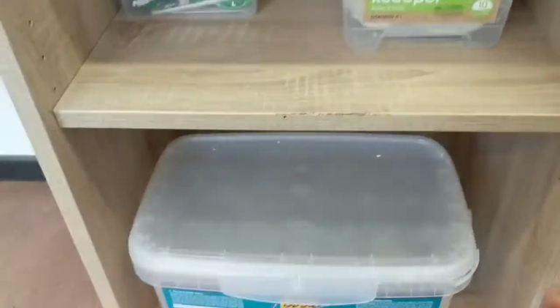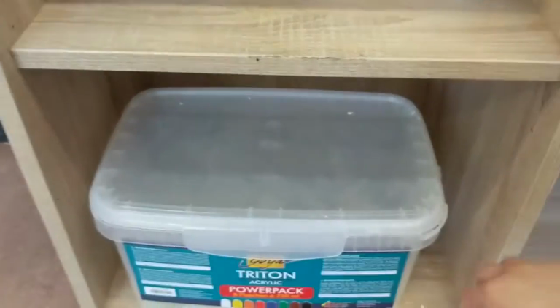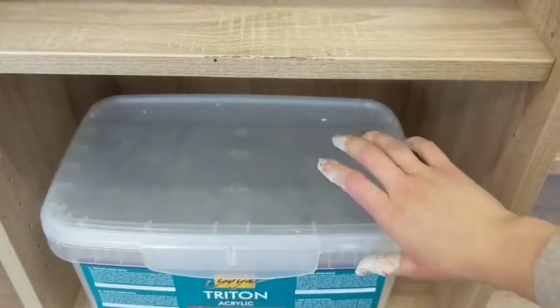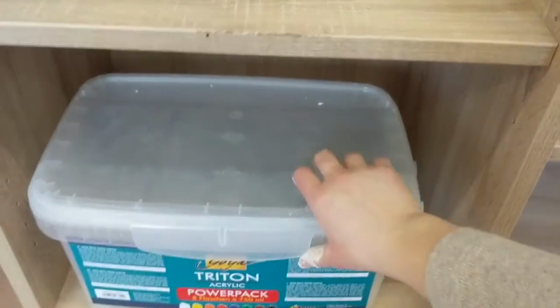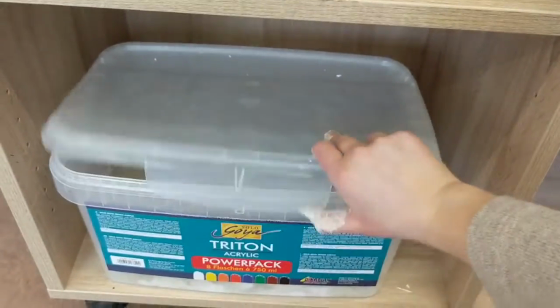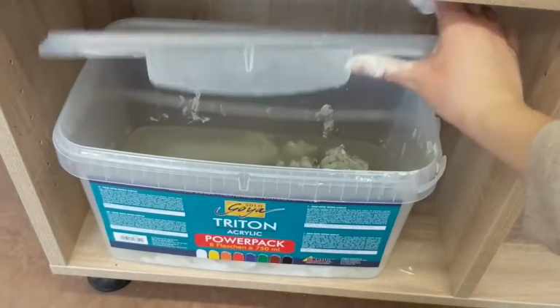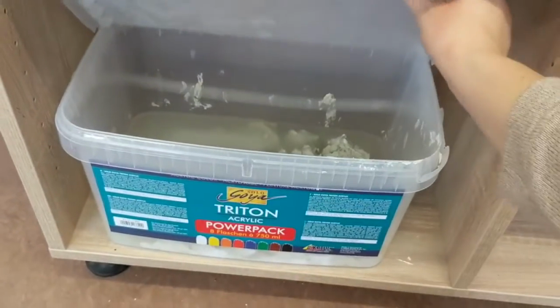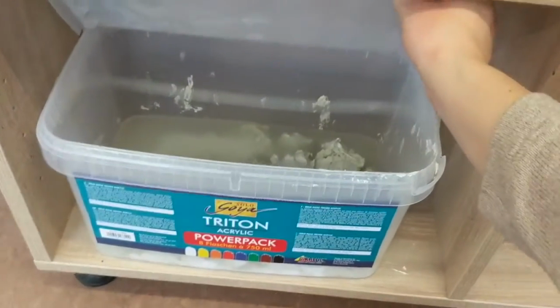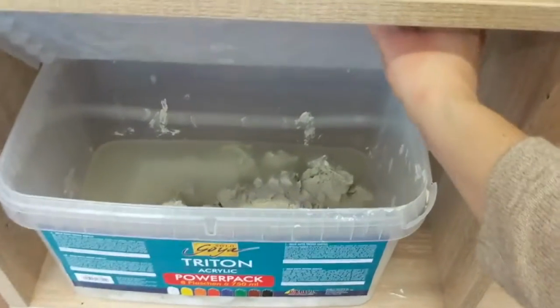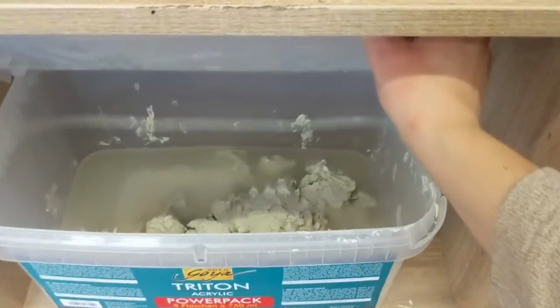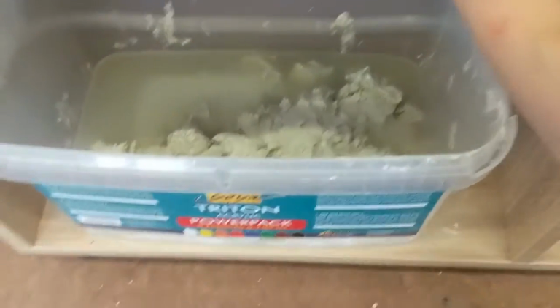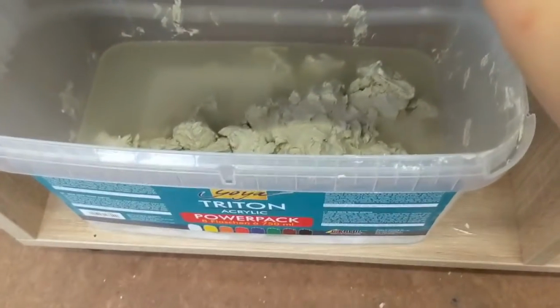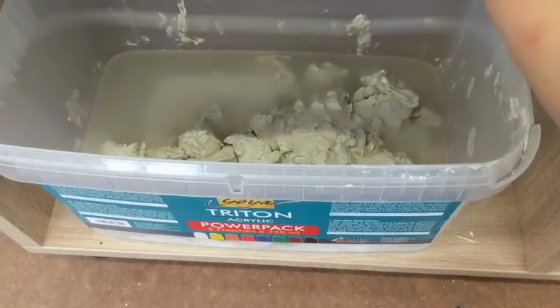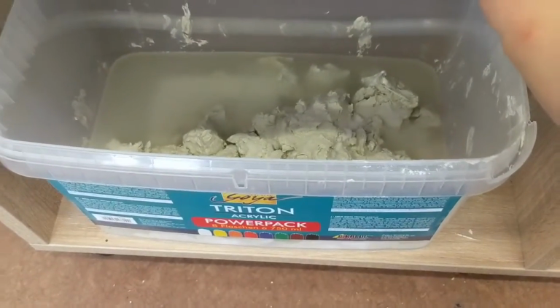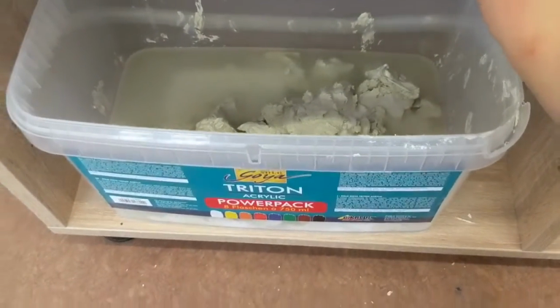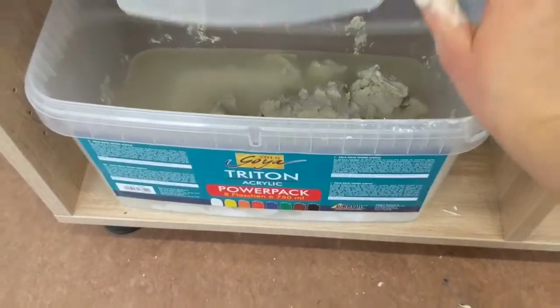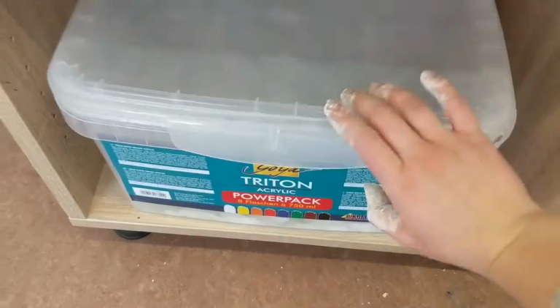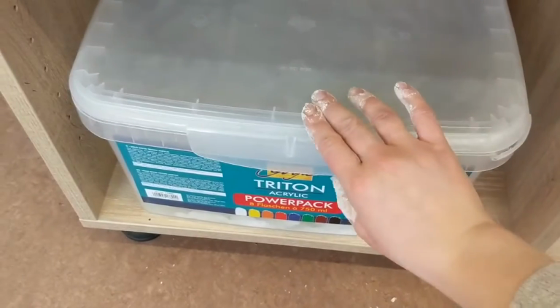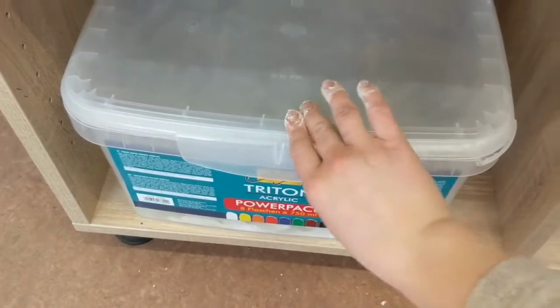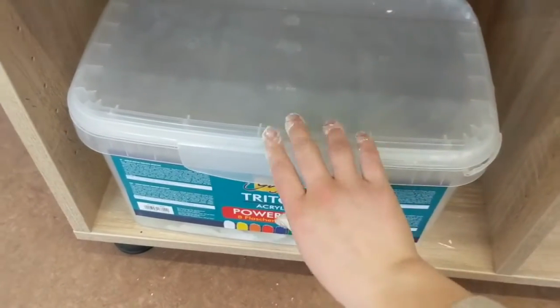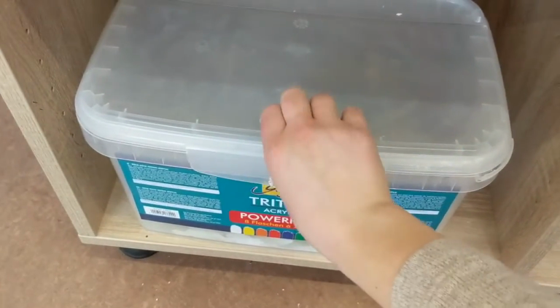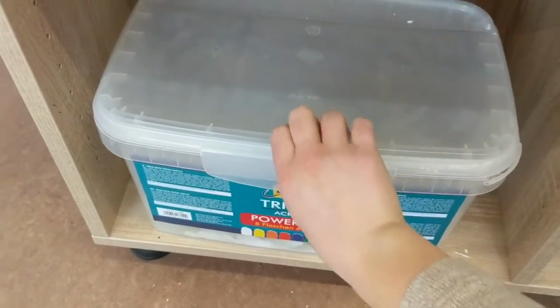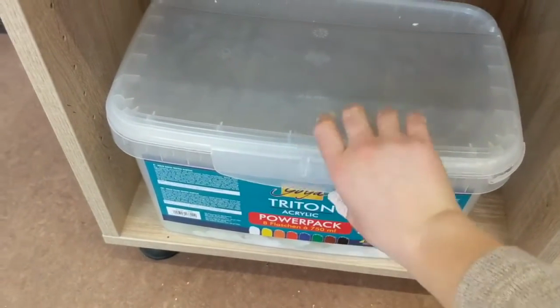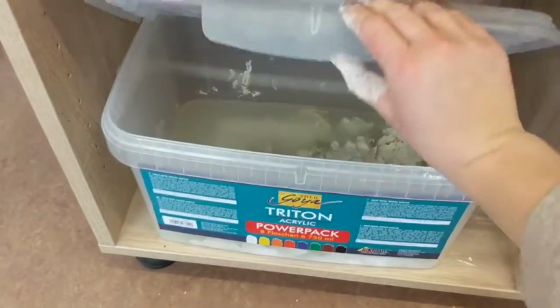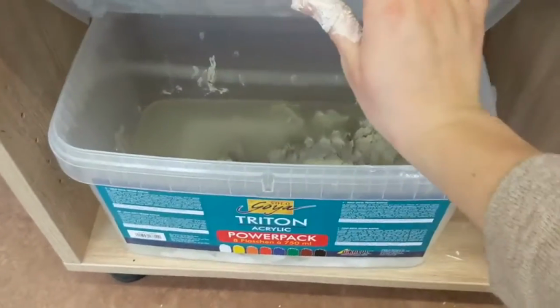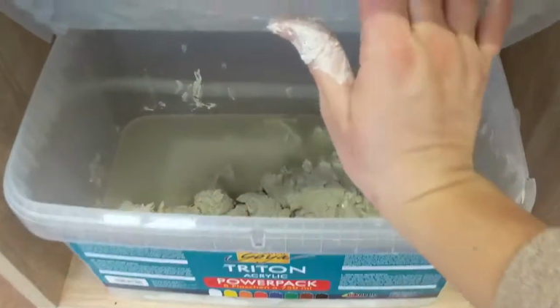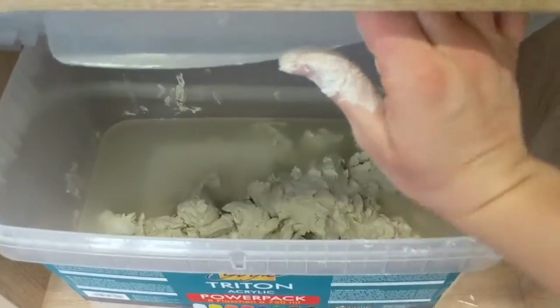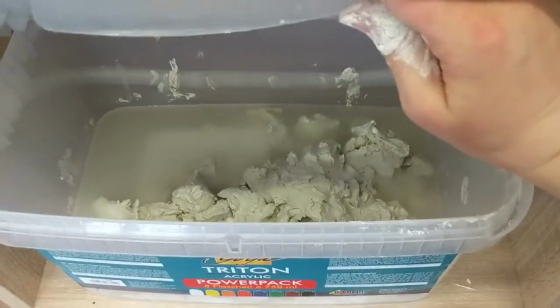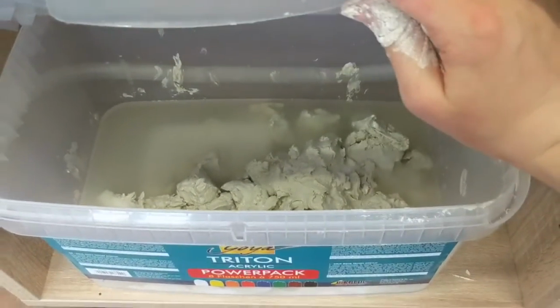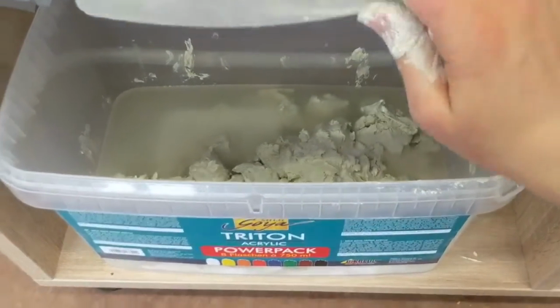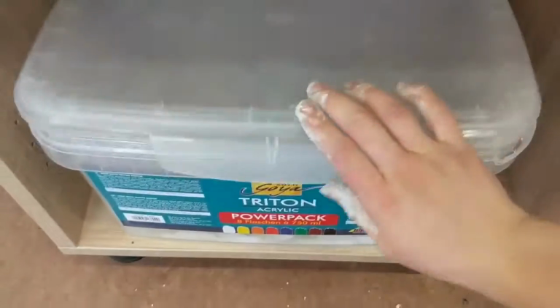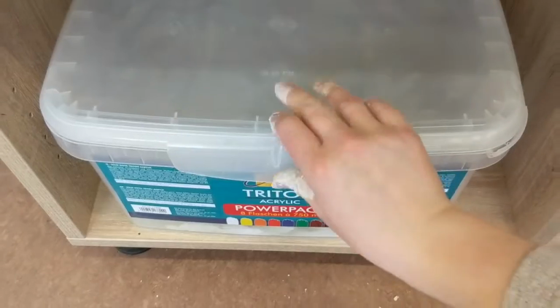We'll look at this at the end of the demo, but you can see this is old clay that has maybe dried out or gotten hard. We're putting it in water because we're going to repurpose it.